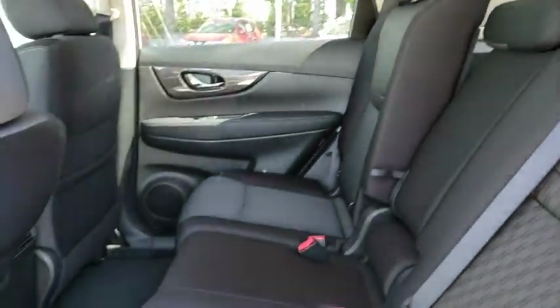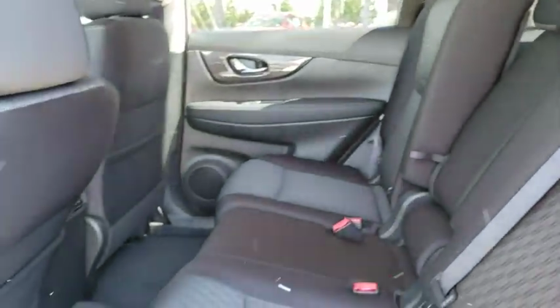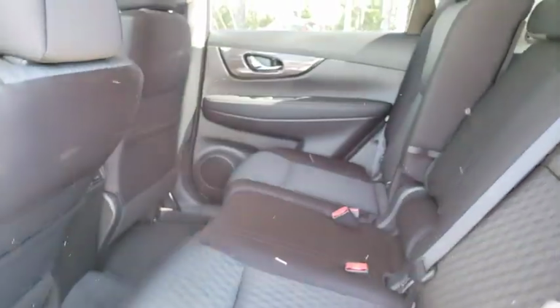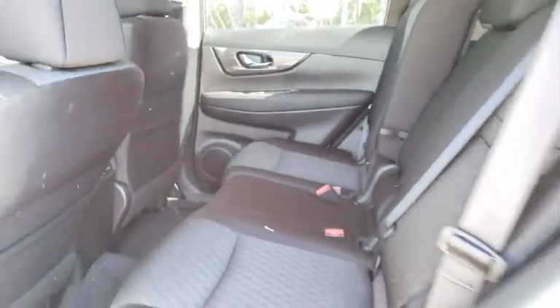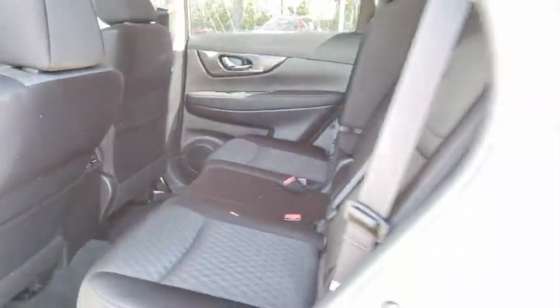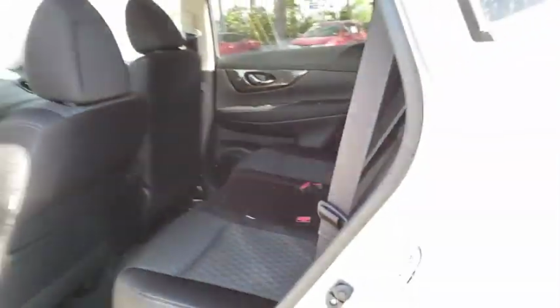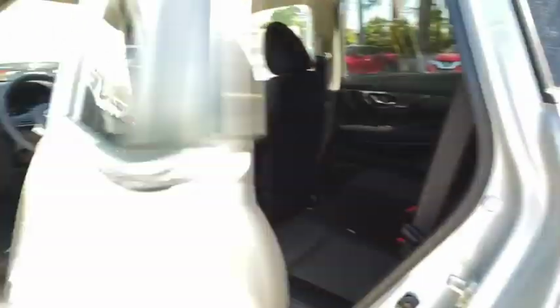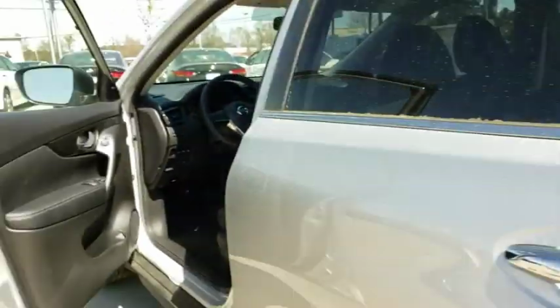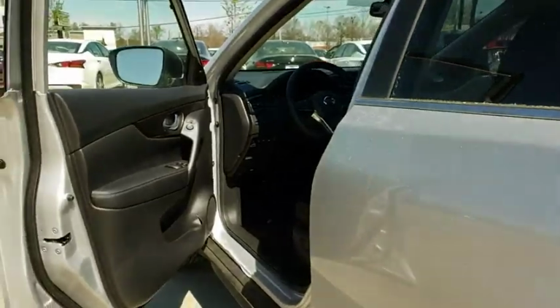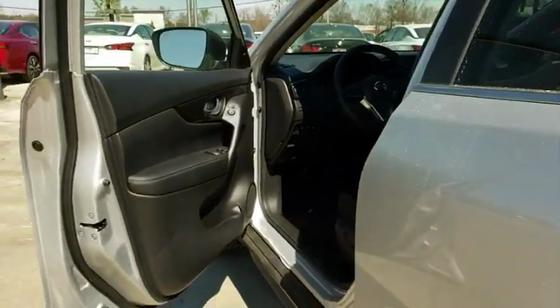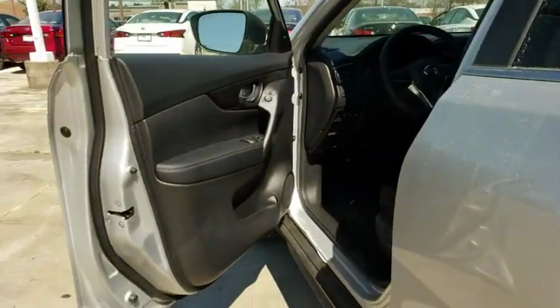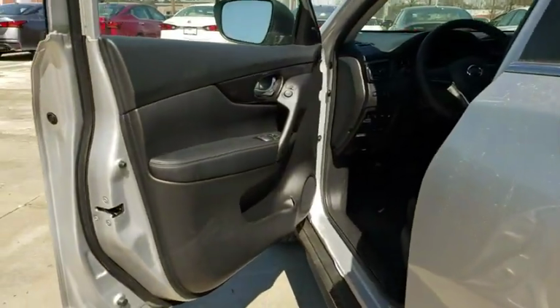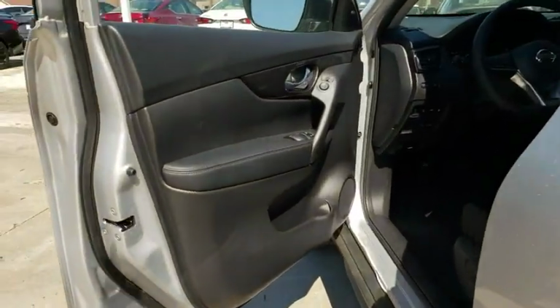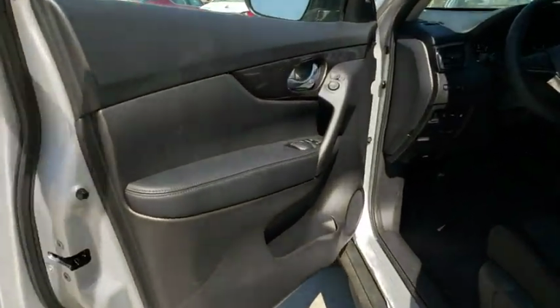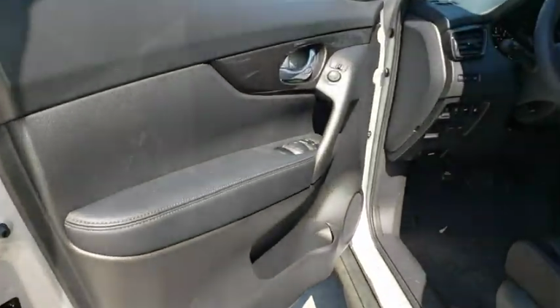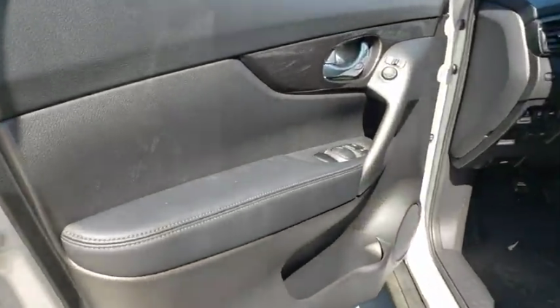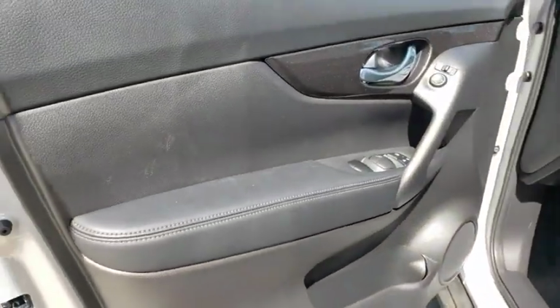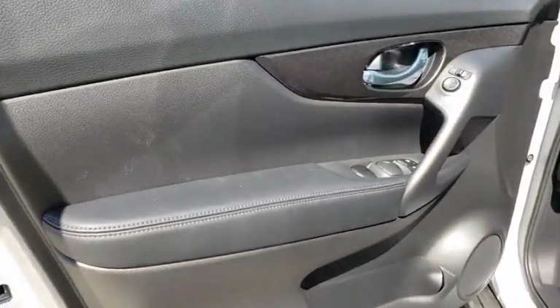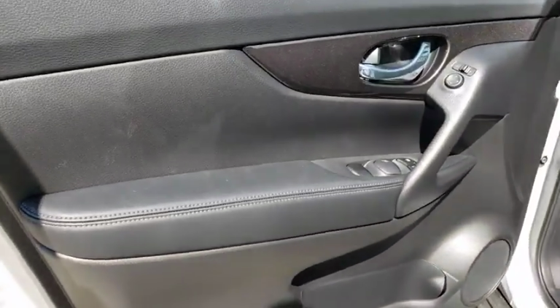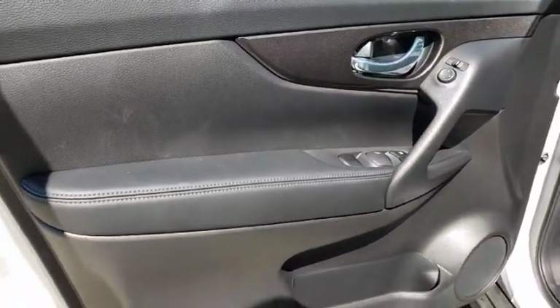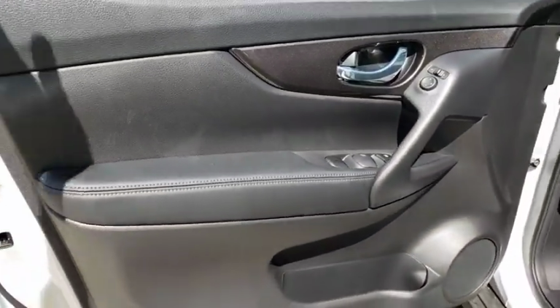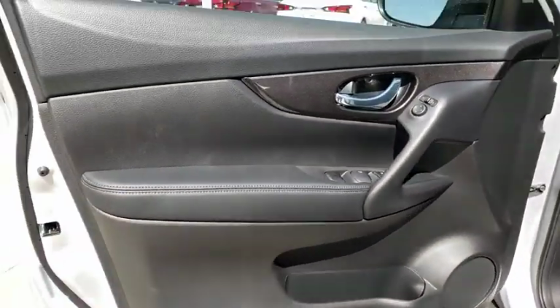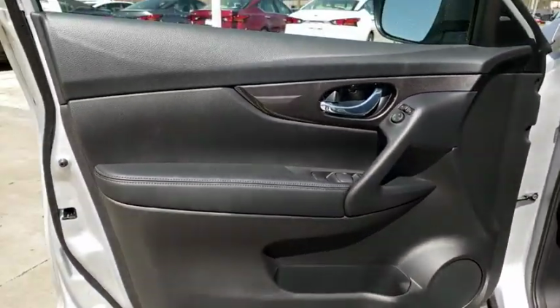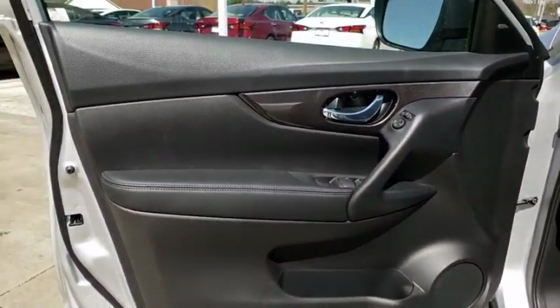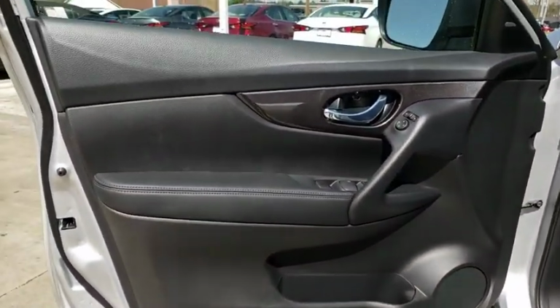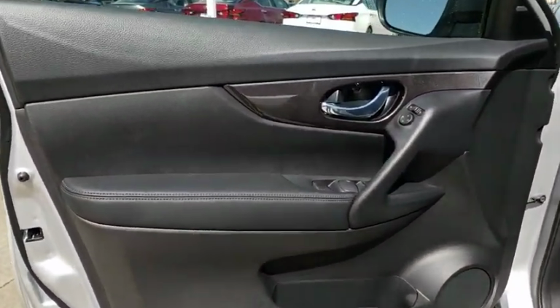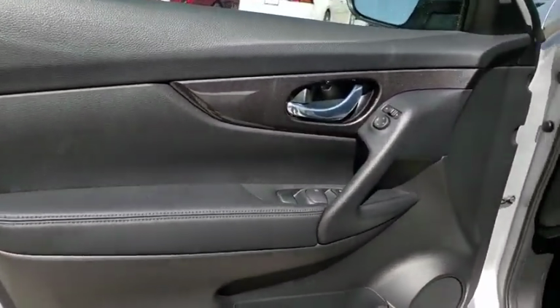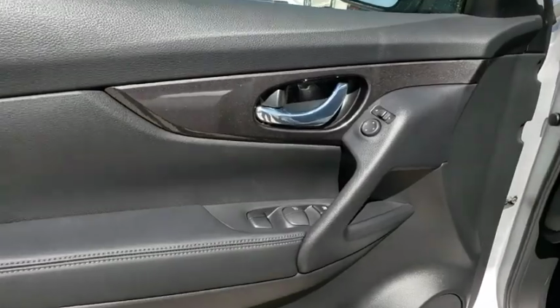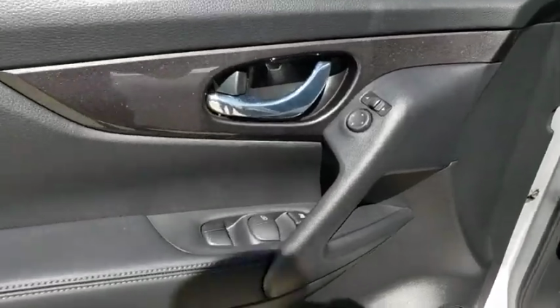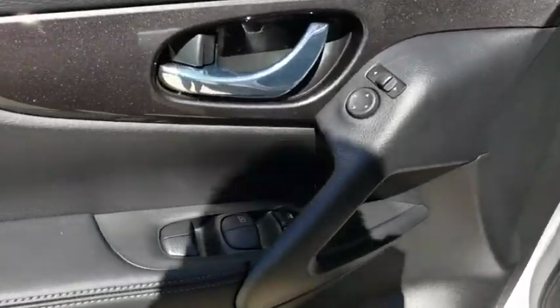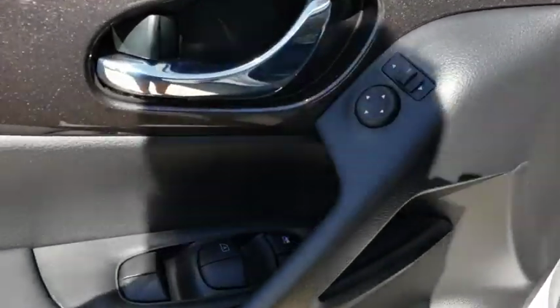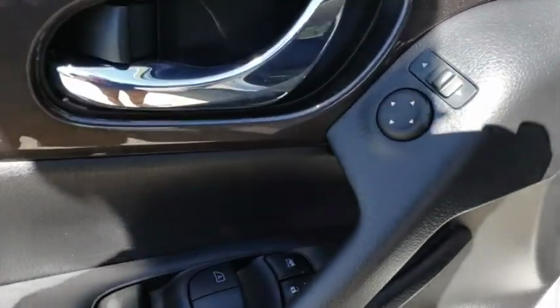Remote keyless entry, overhead console, panic alarm, cloth seat trim. This beauty will even make your house keys jealous. Drive it today!